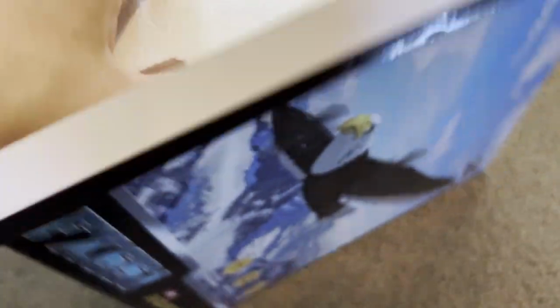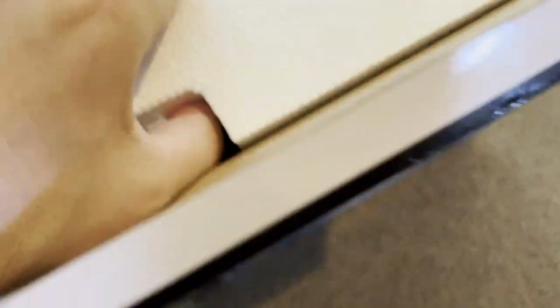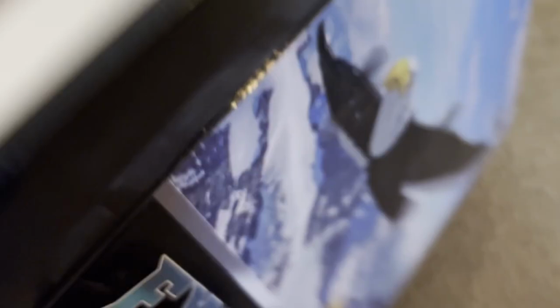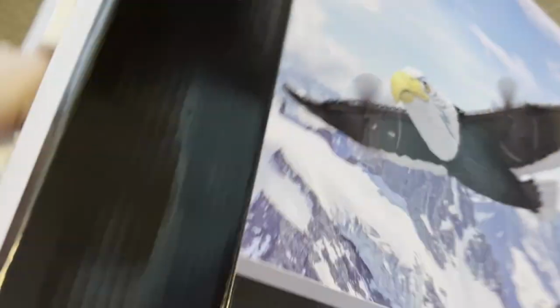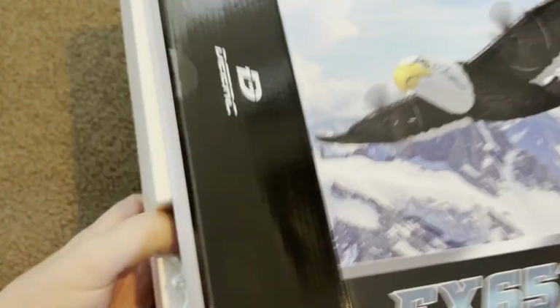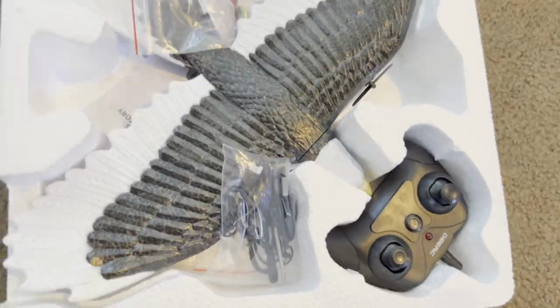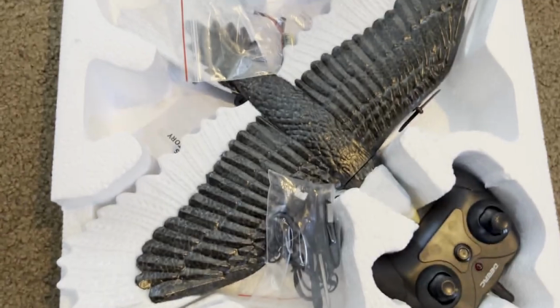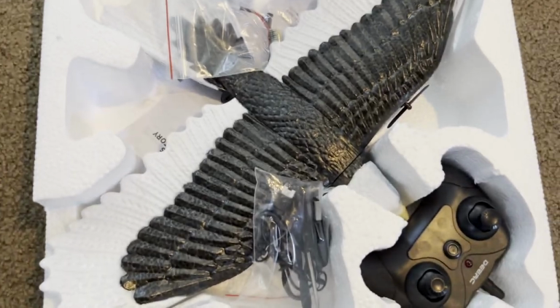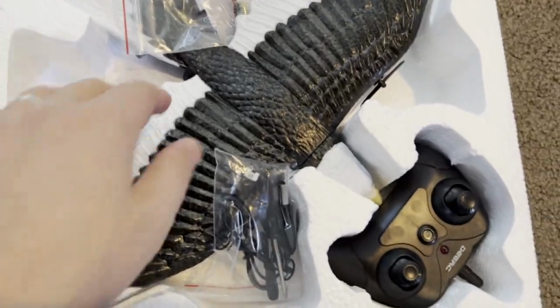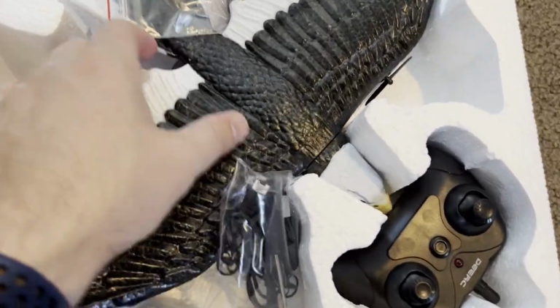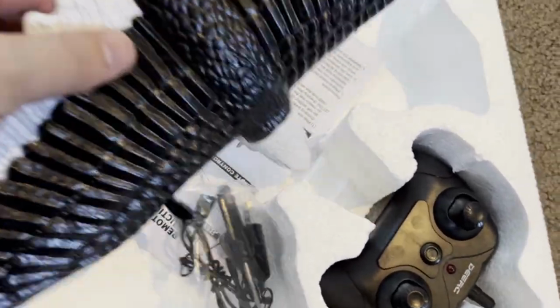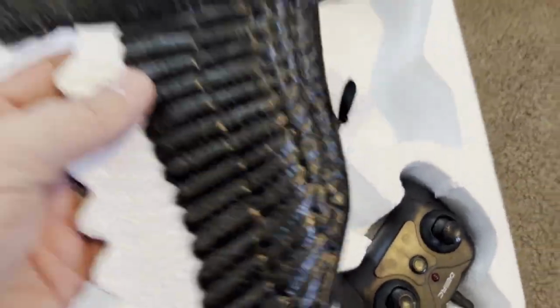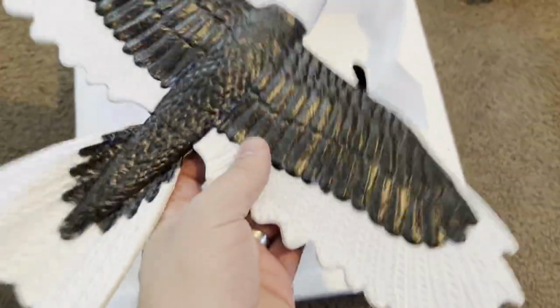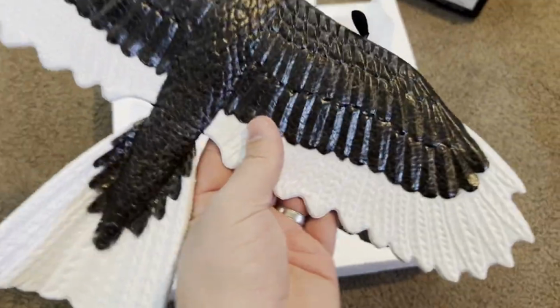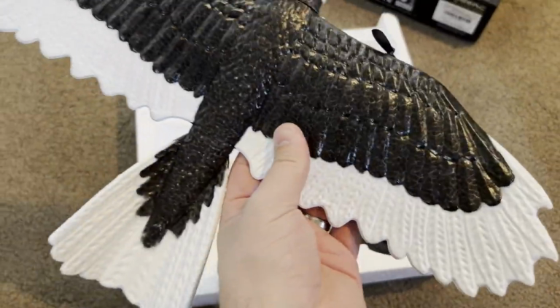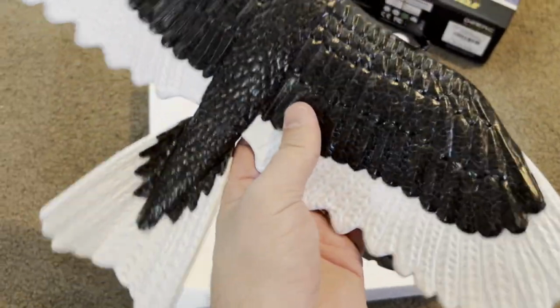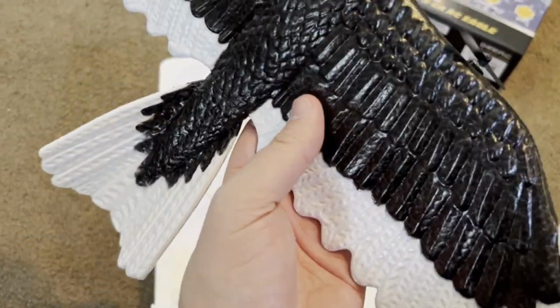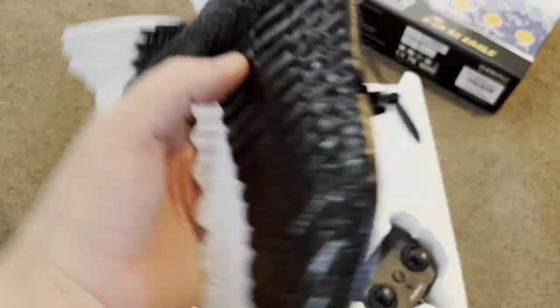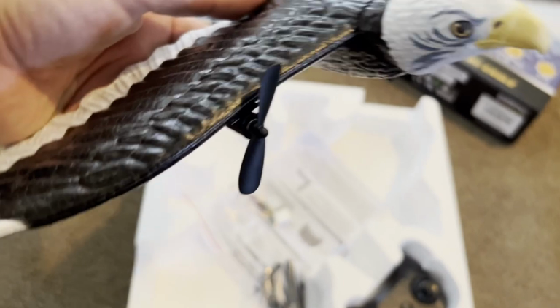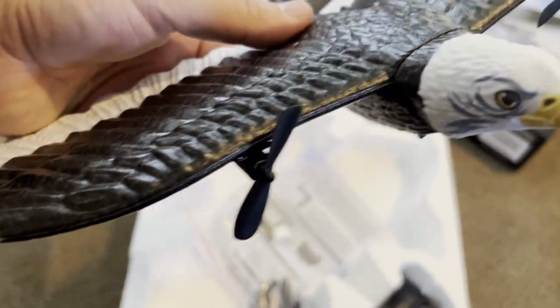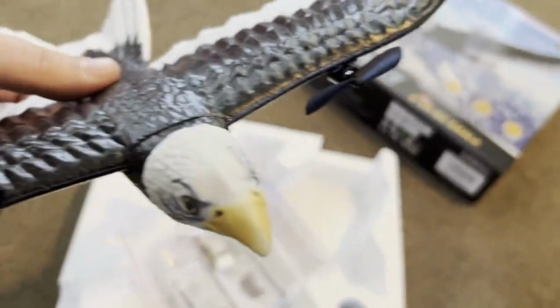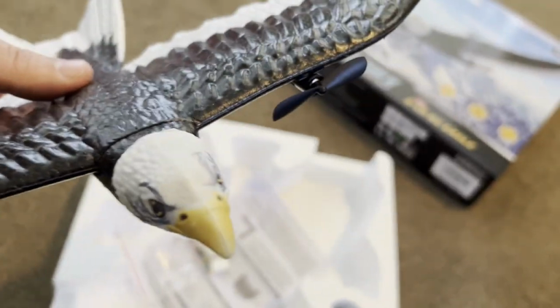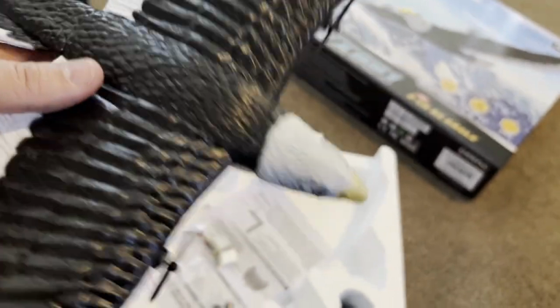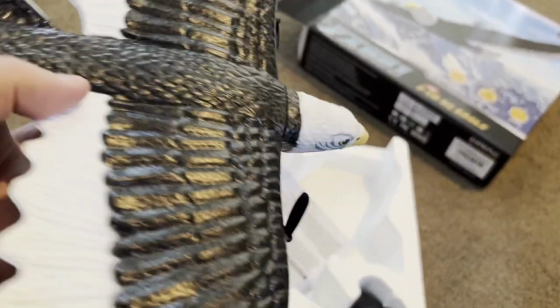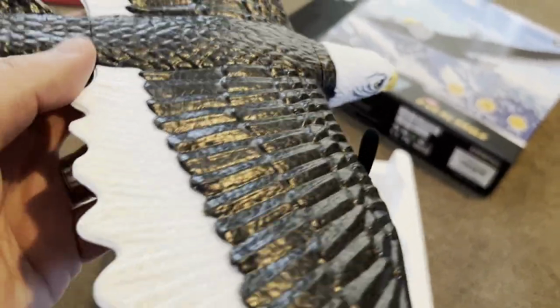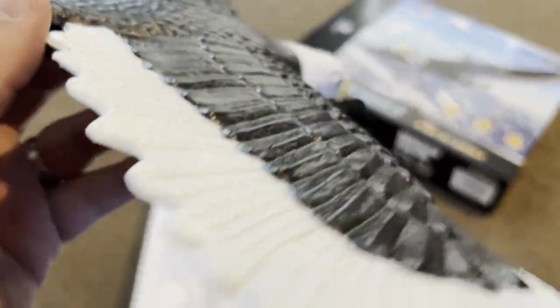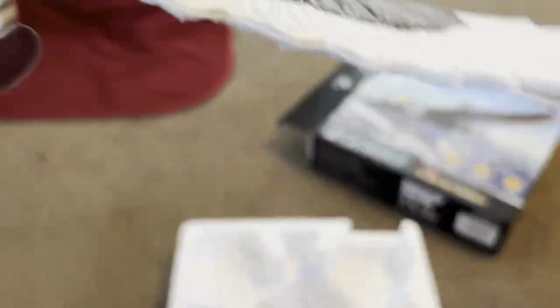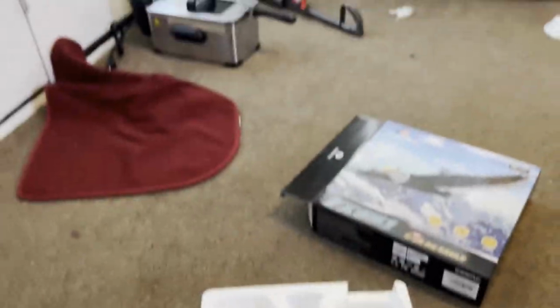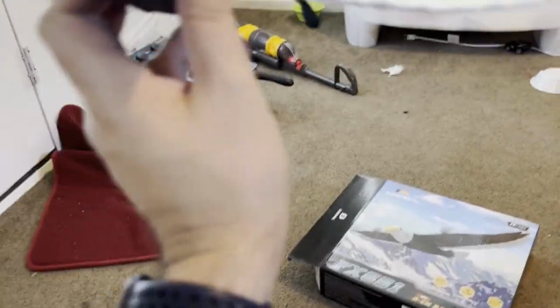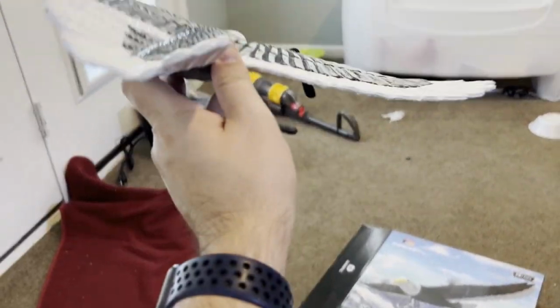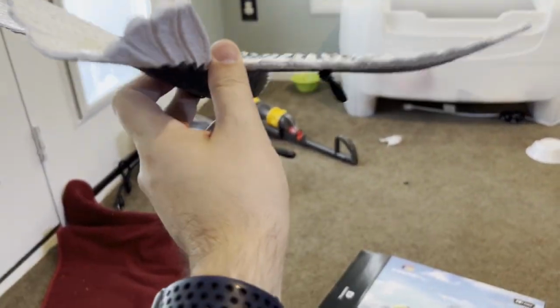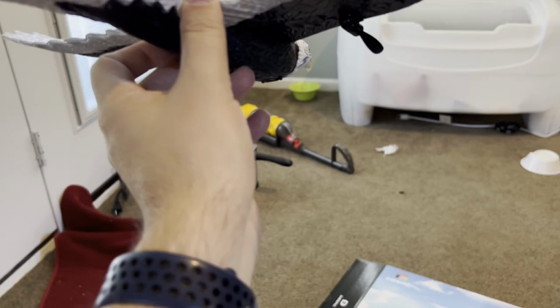It does have styrofoam on the inside. Here it is. This right here is a nice lightweight plane — this is all styrofoam. It has two propellers on the front. You can go ahead and pick this up and throw it as well.